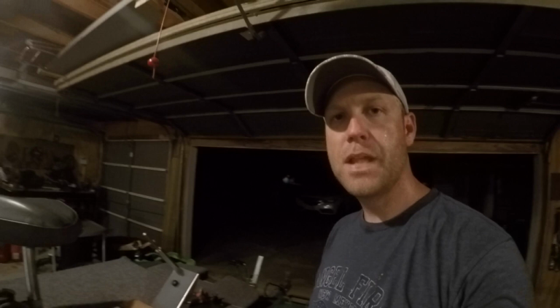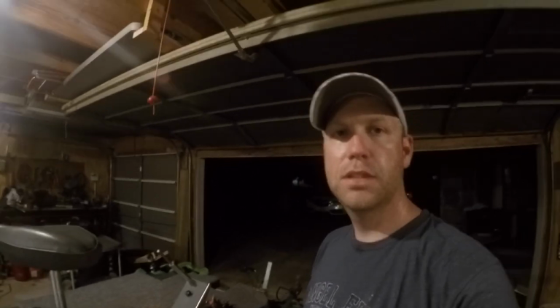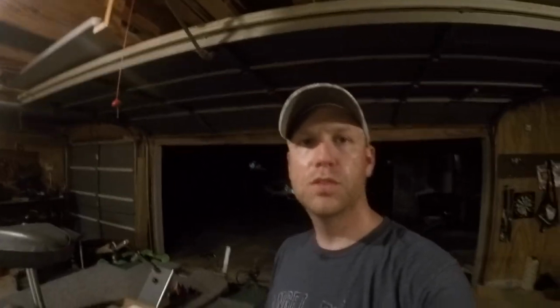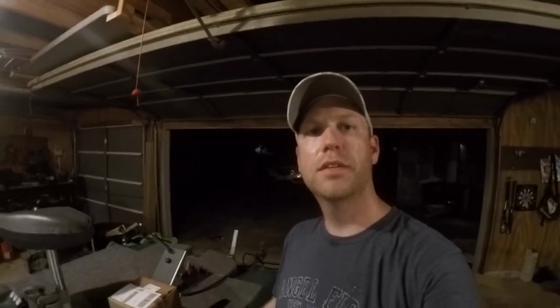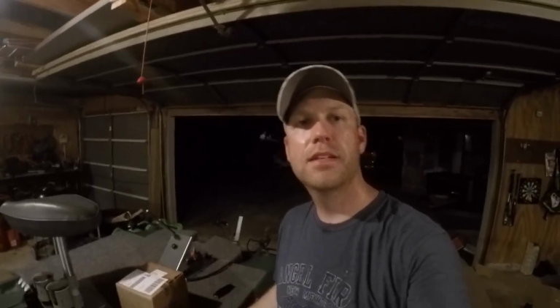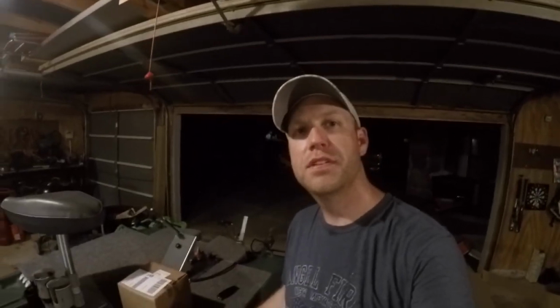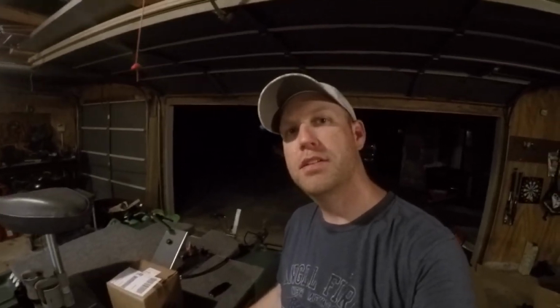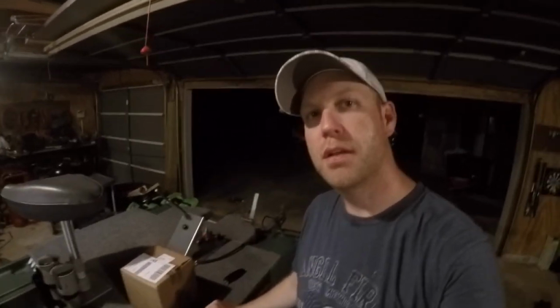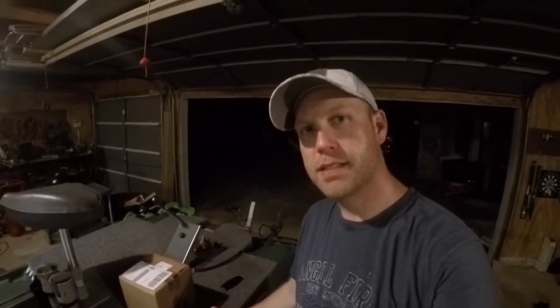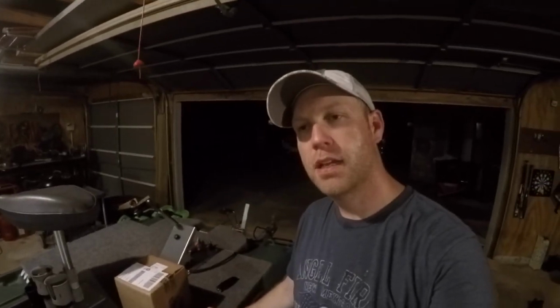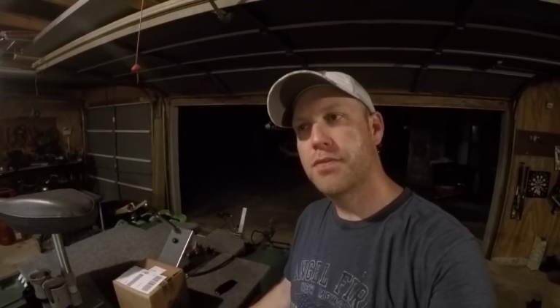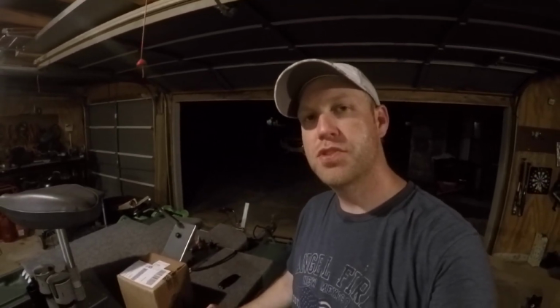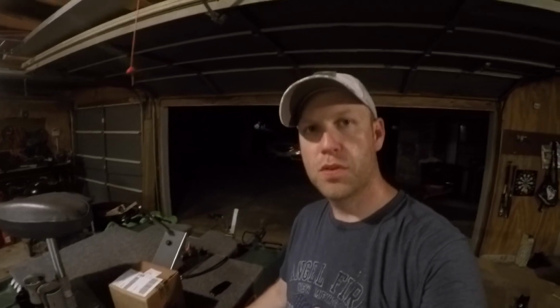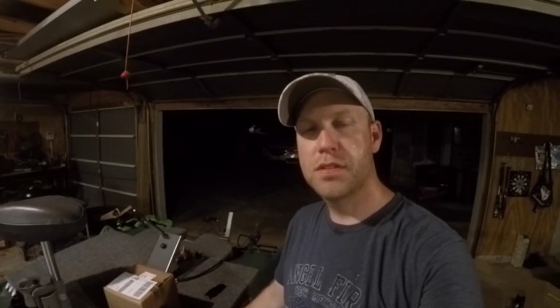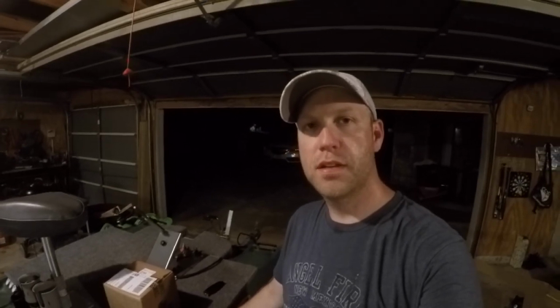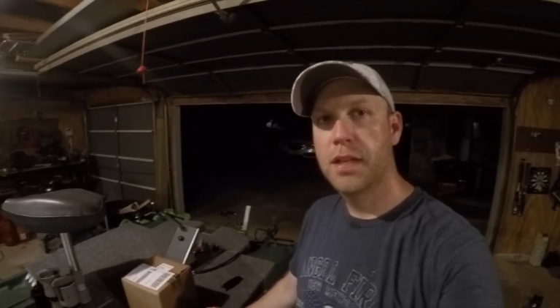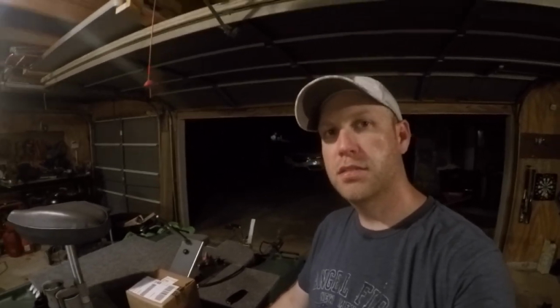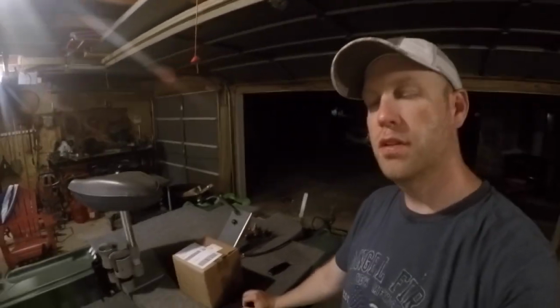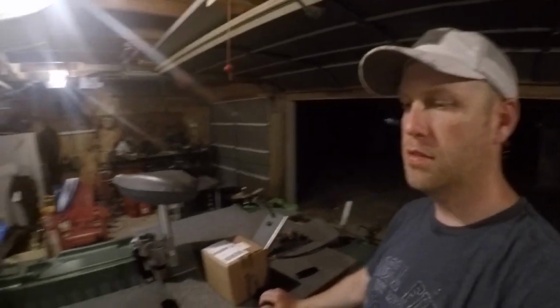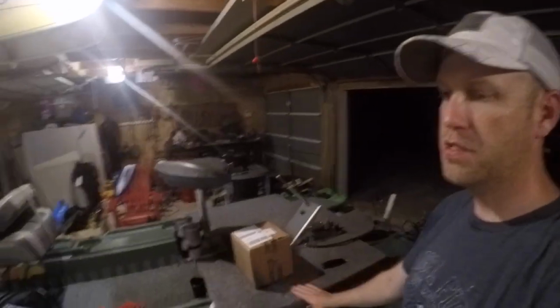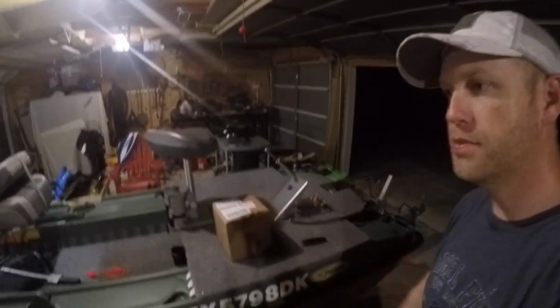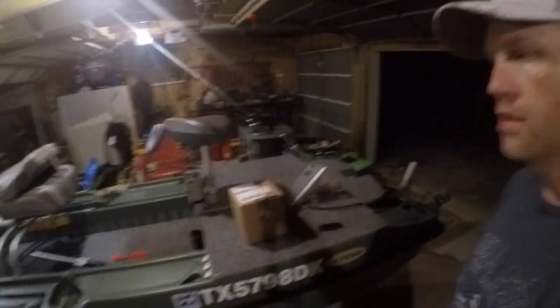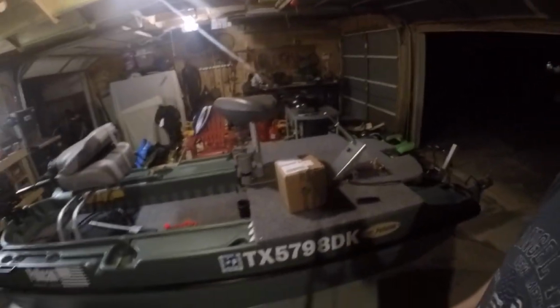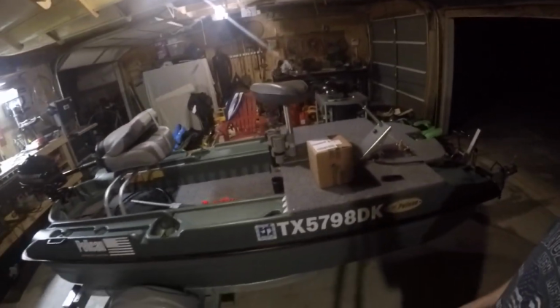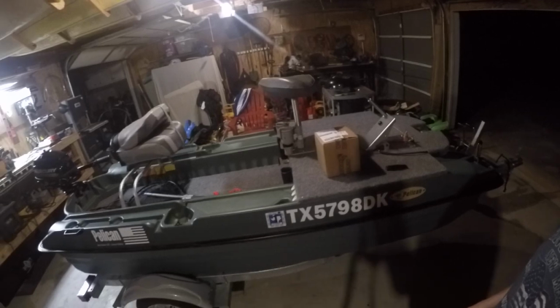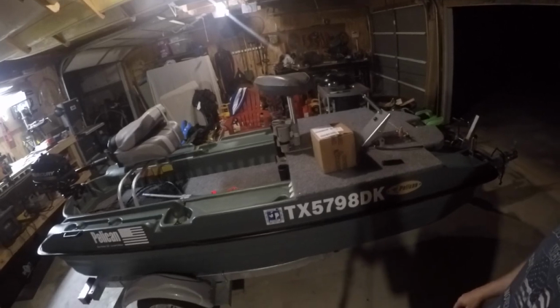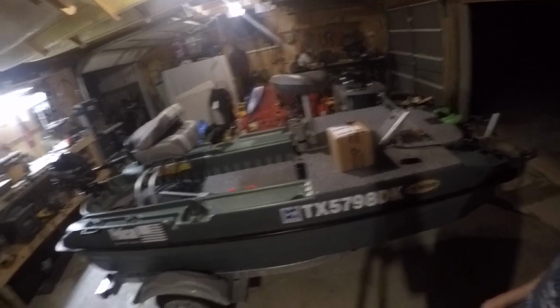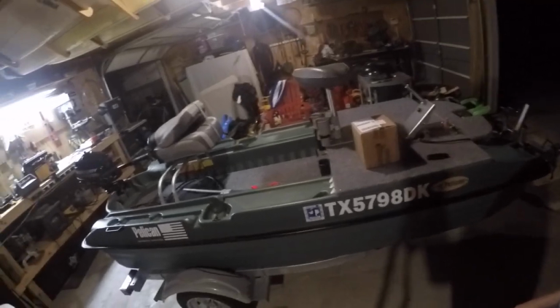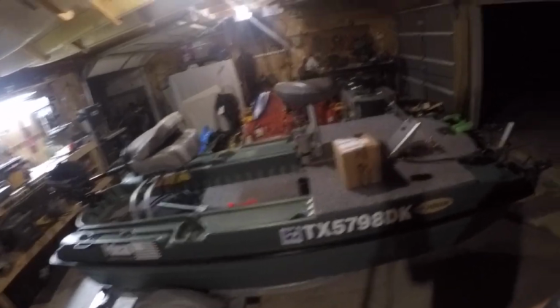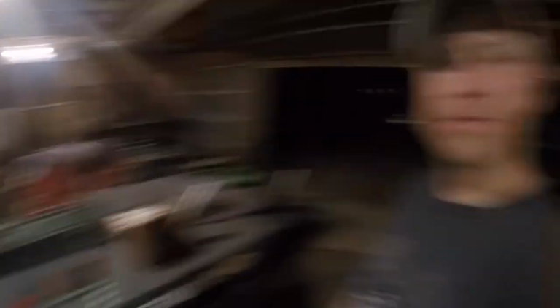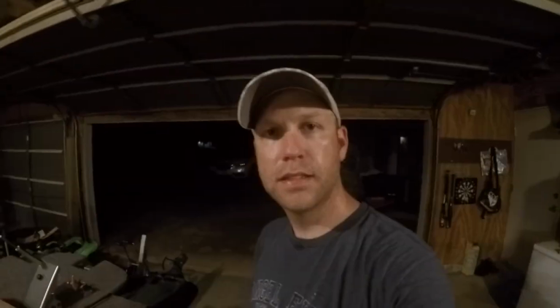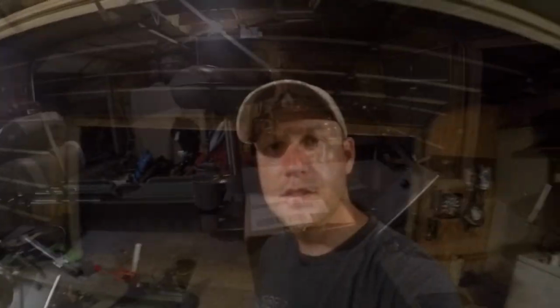Alright, what's up YouTube? Charlie with MaxCastFishing coming at you with an unboxing from StrapWorks.com. I custom ordered some ratchet straps to secure the boat down to the trailer. Let's get the box open.